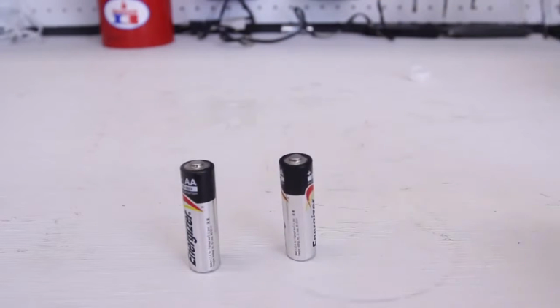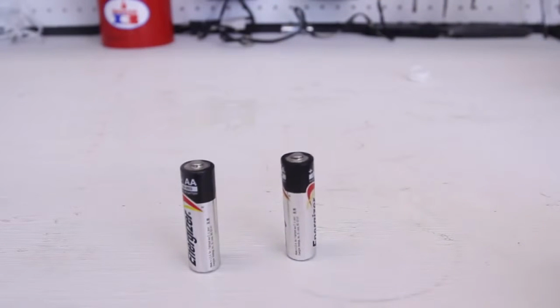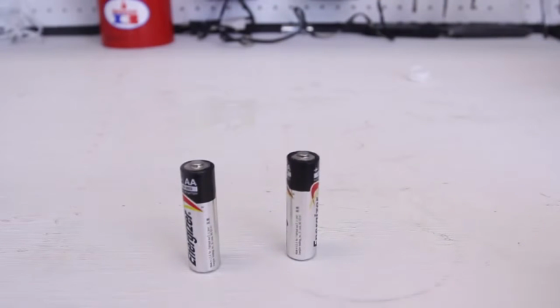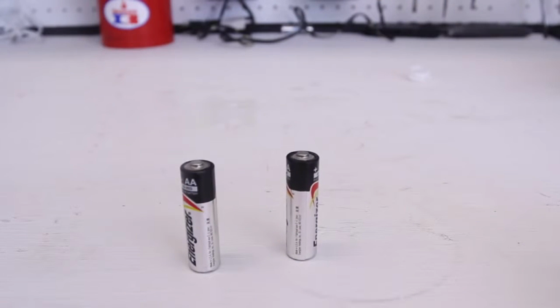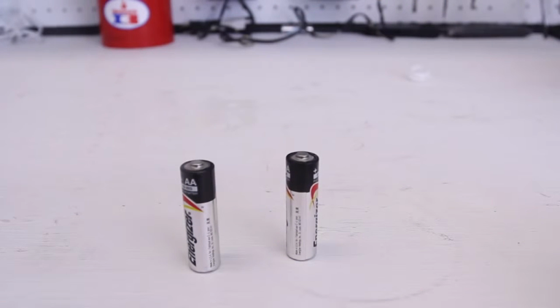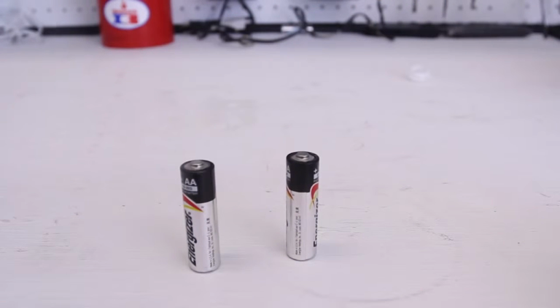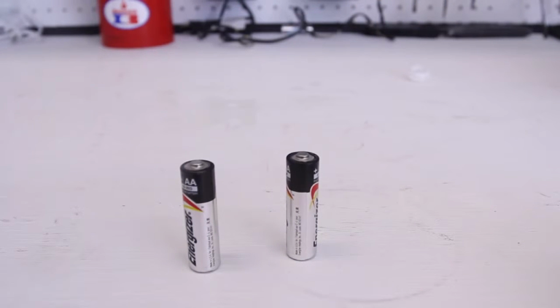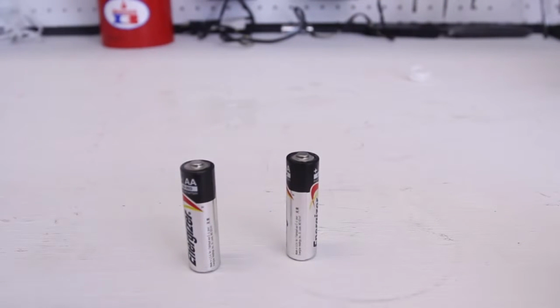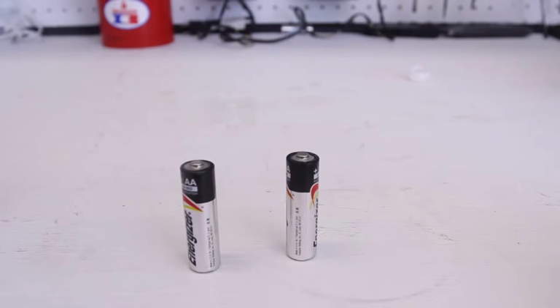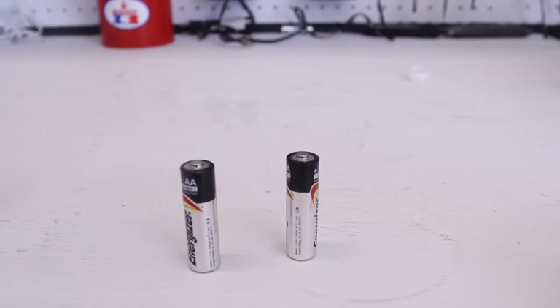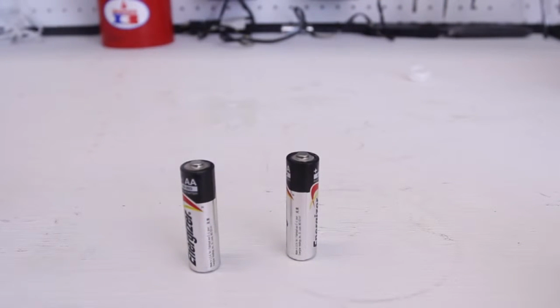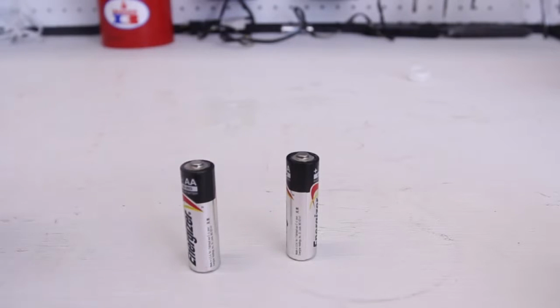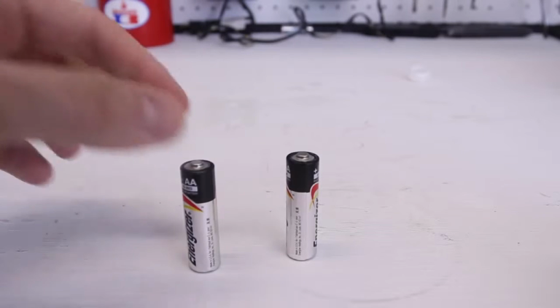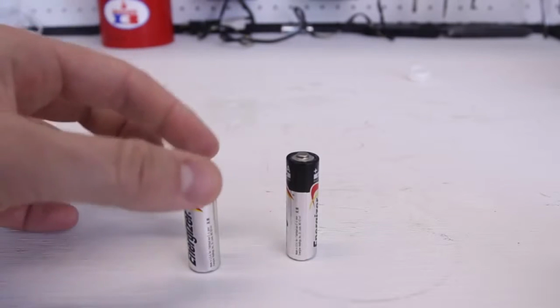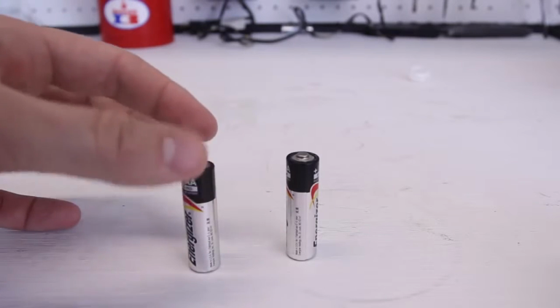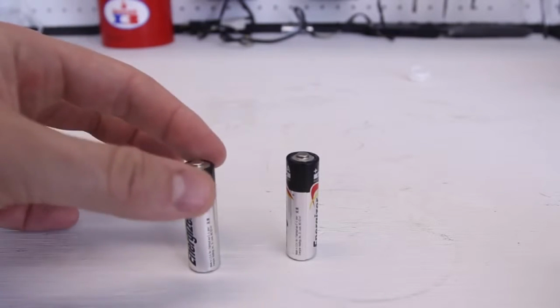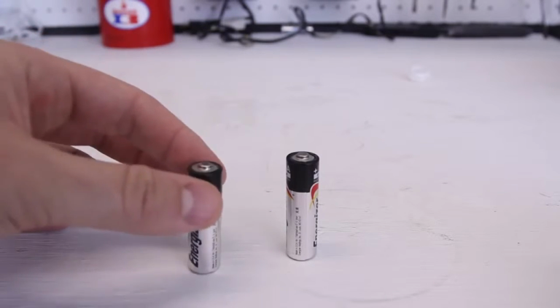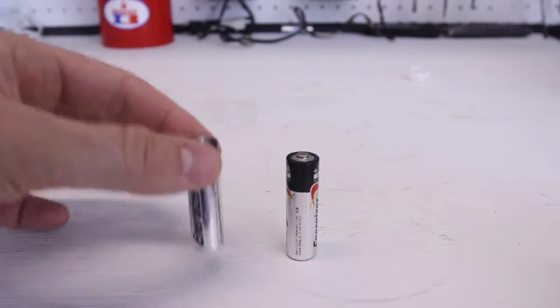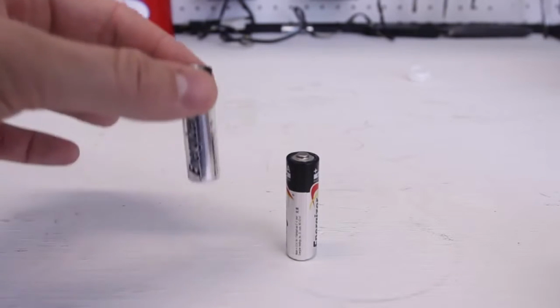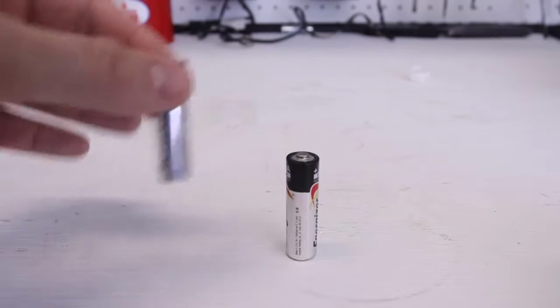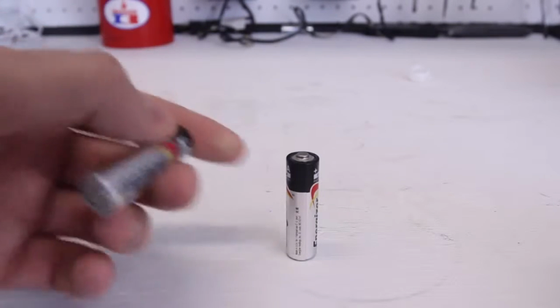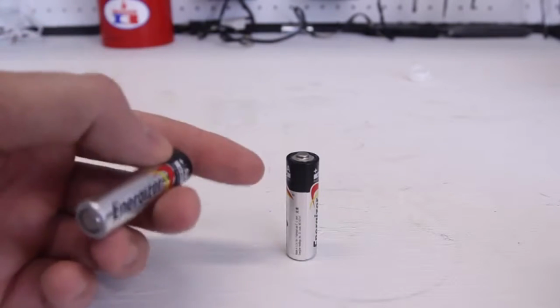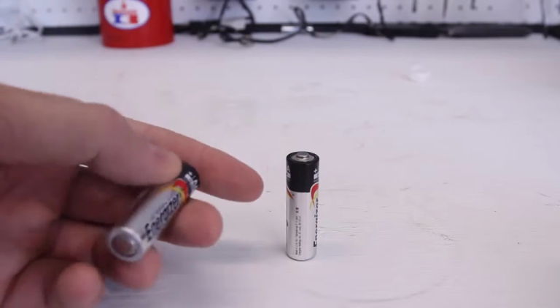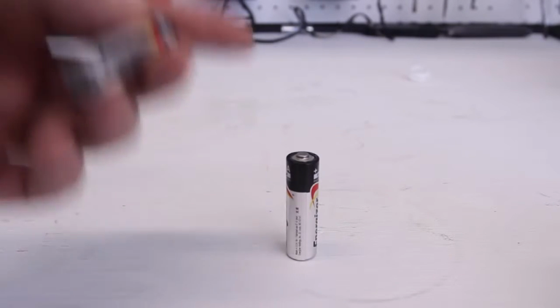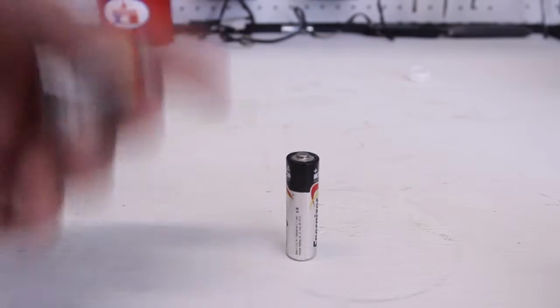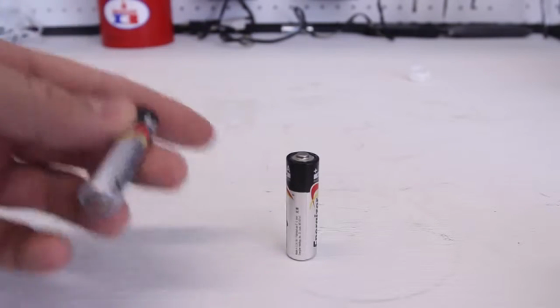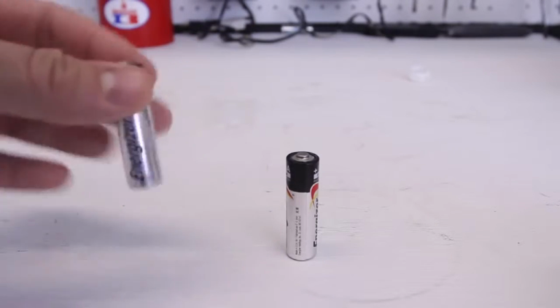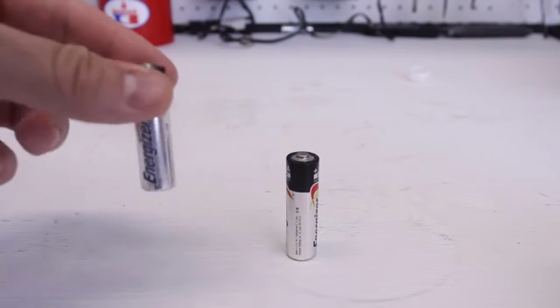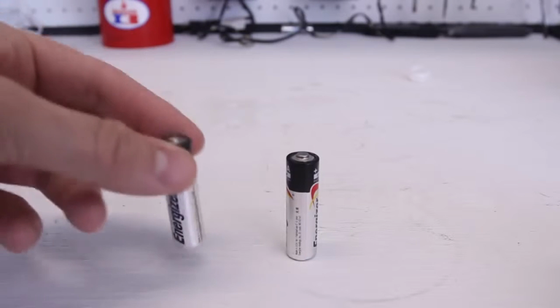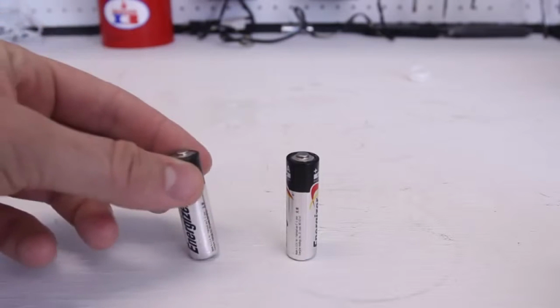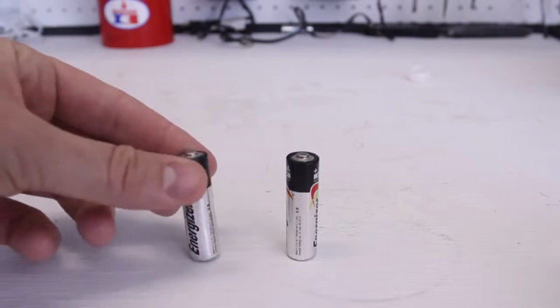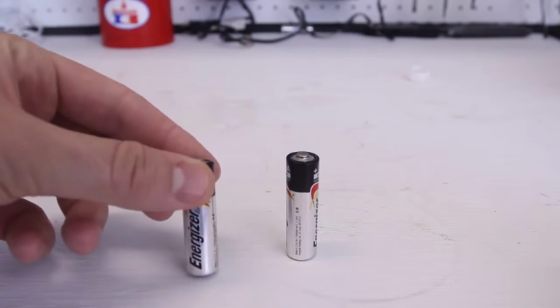And you see, it's like solid, like a brick — THUH! One noise, and it doesn't bounce. So that means it actually has a lot of juice in it, and it's brand new.